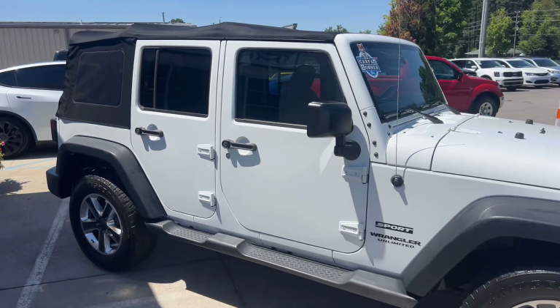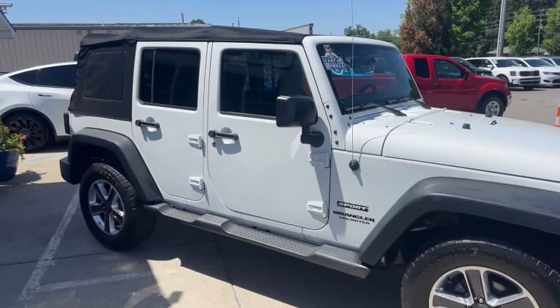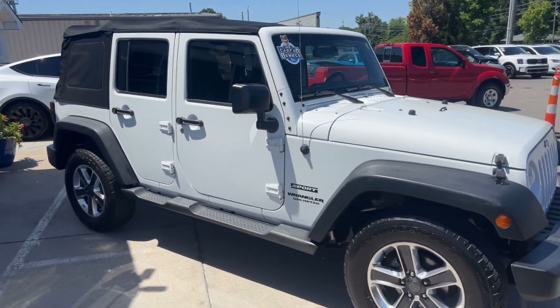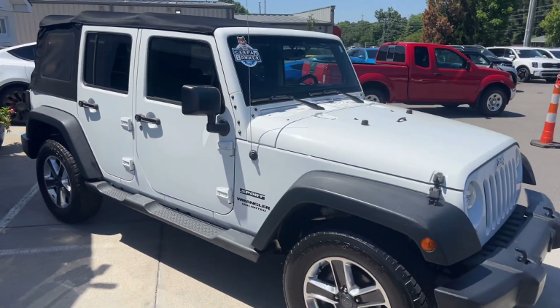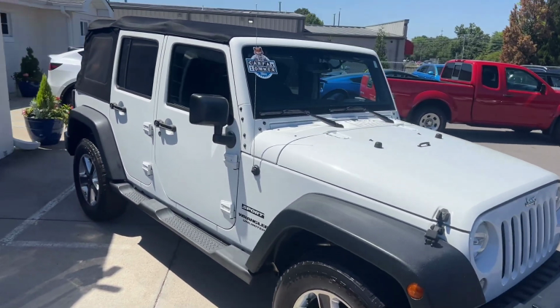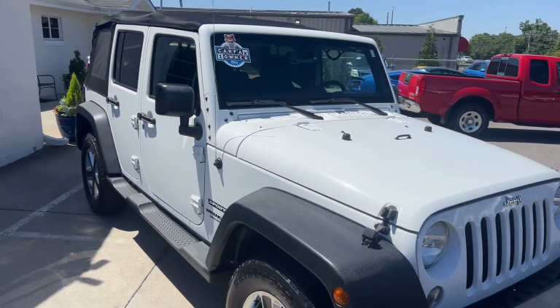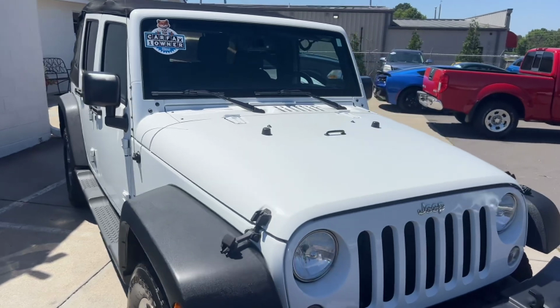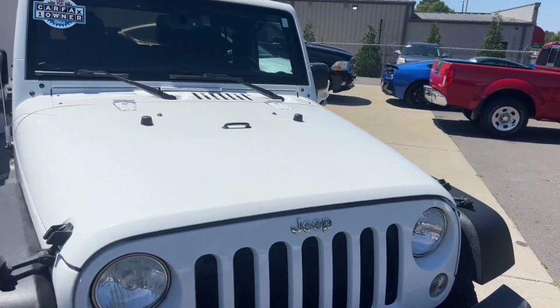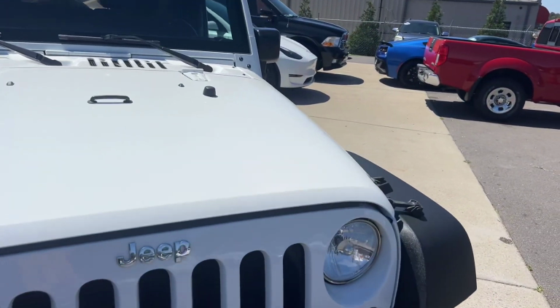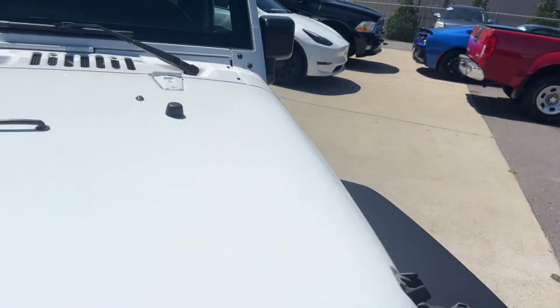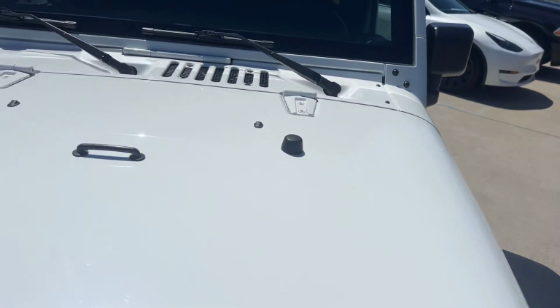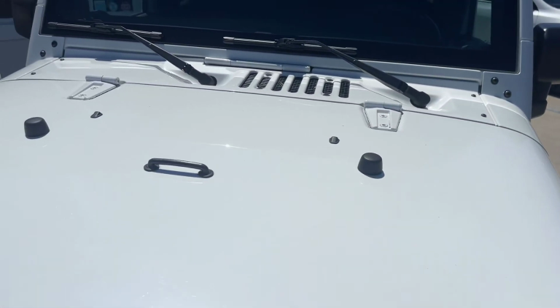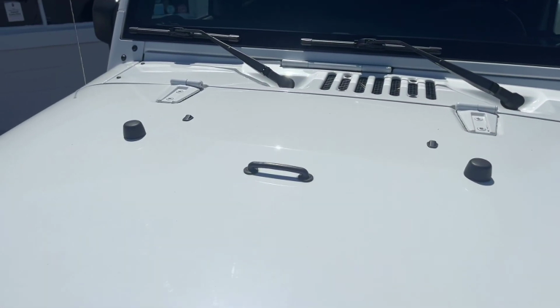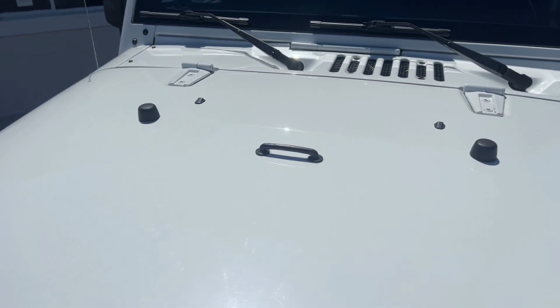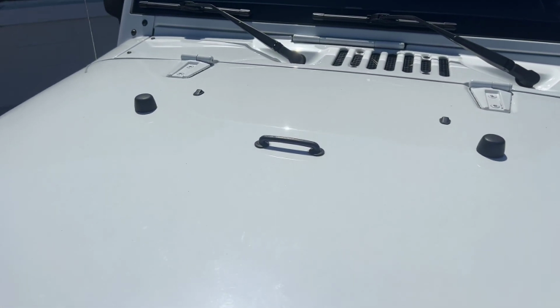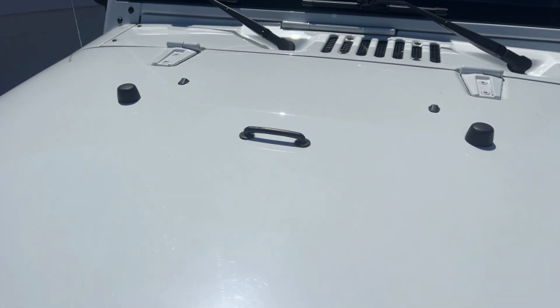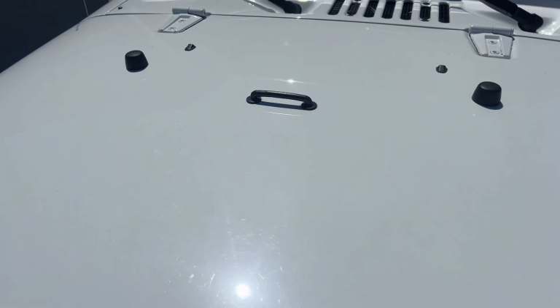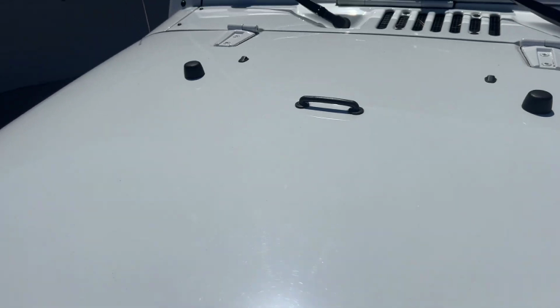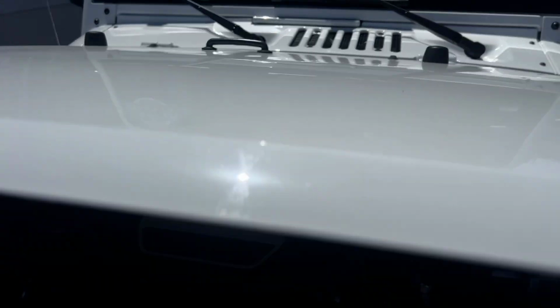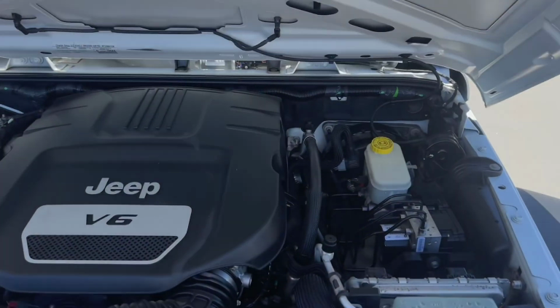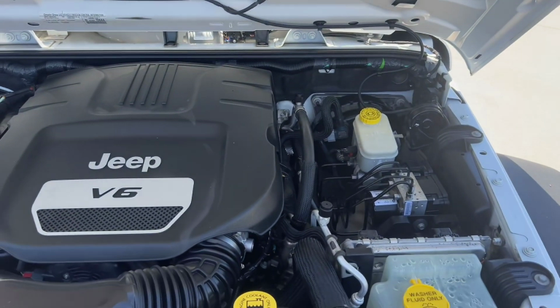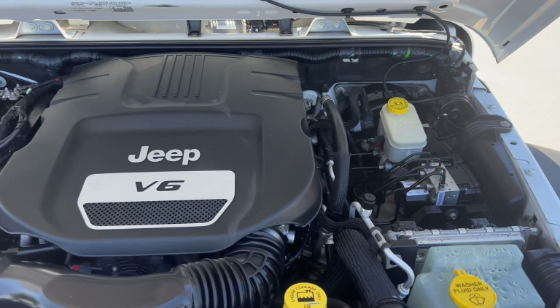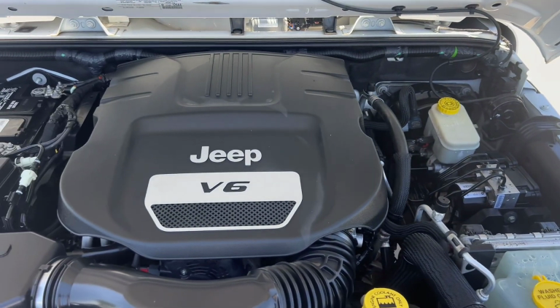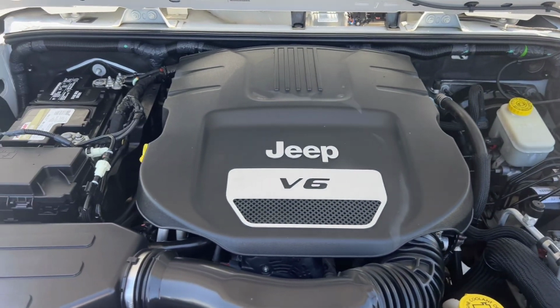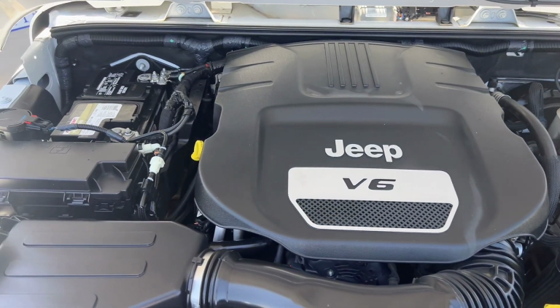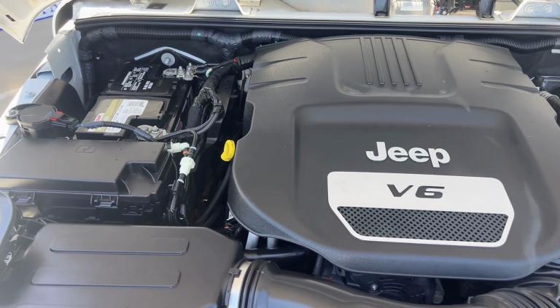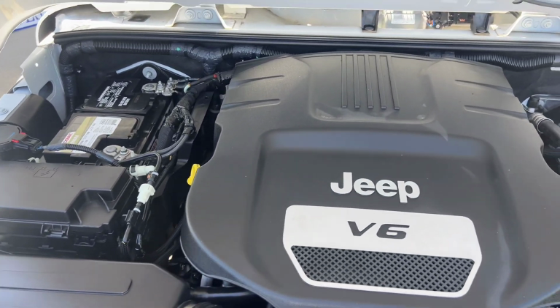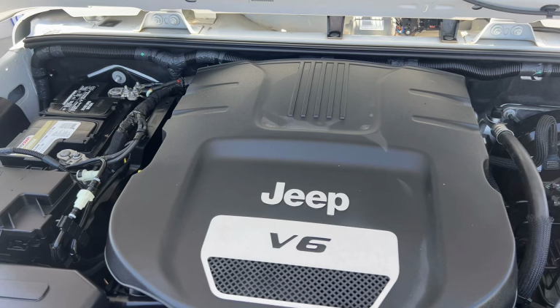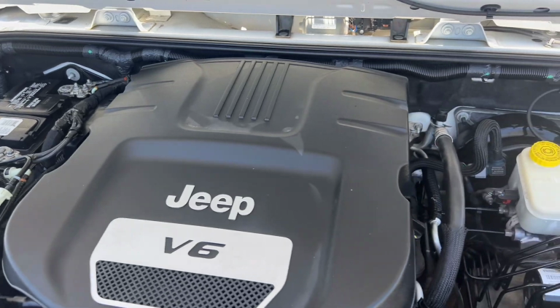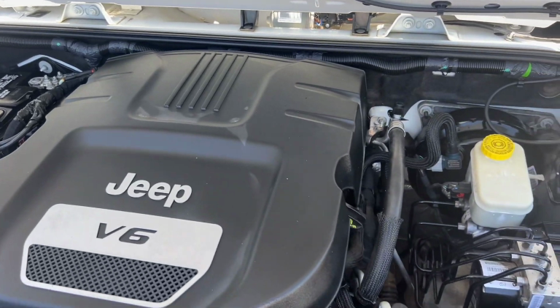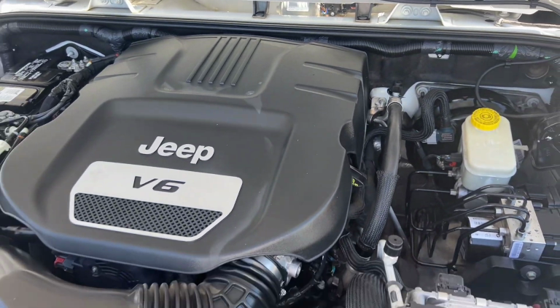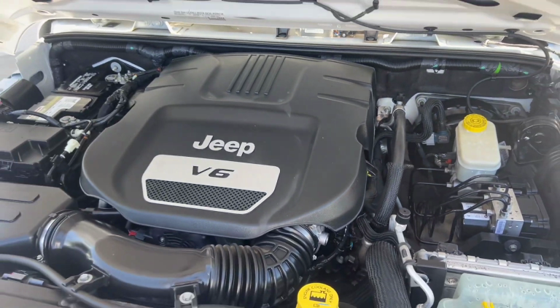It's a good-looking Jeep. Last but not least, here's your 3.6 liter V6 engine — sounded really smooth and looking great.